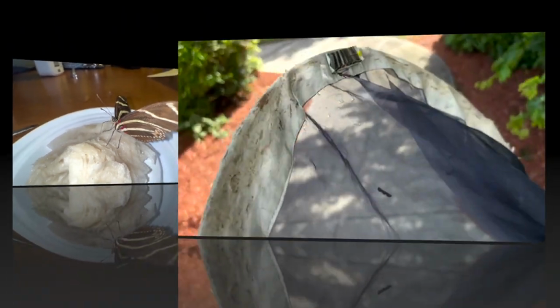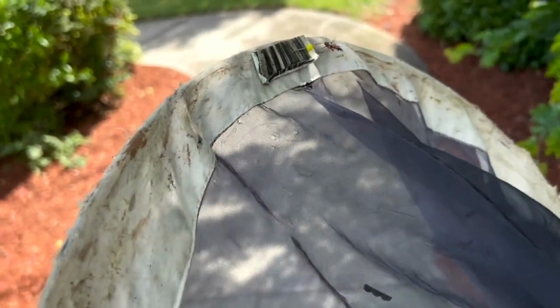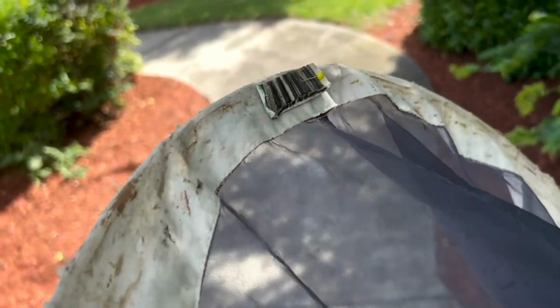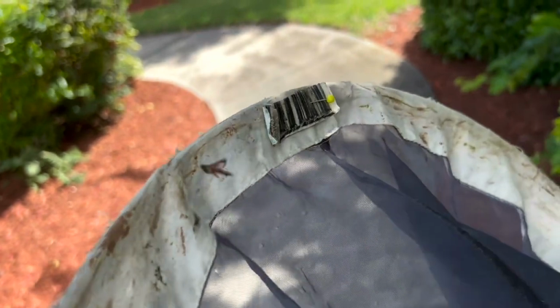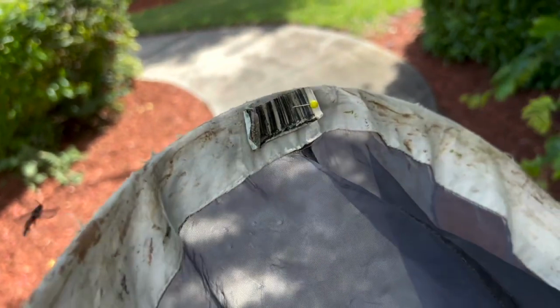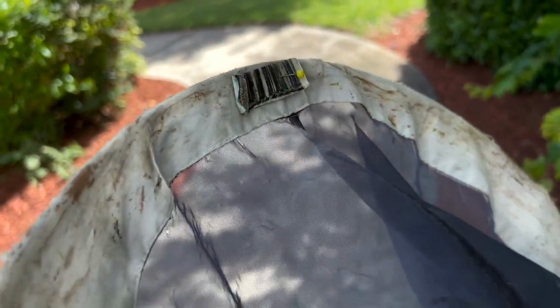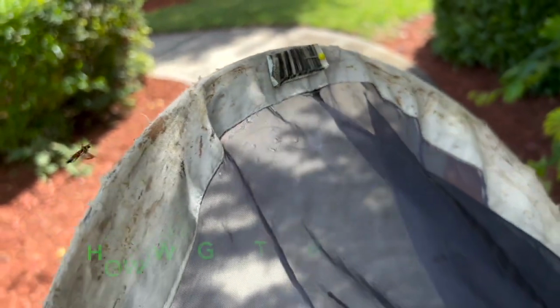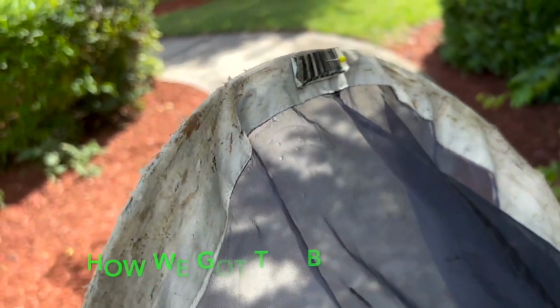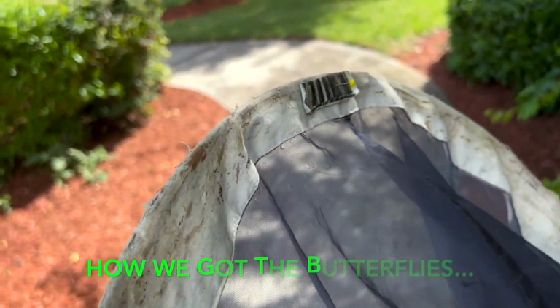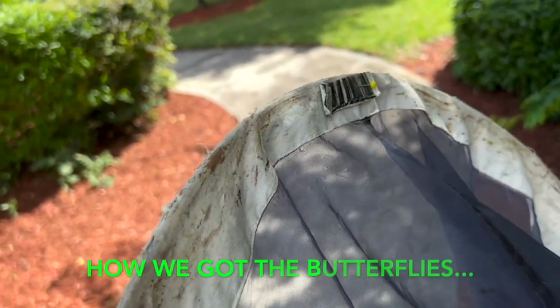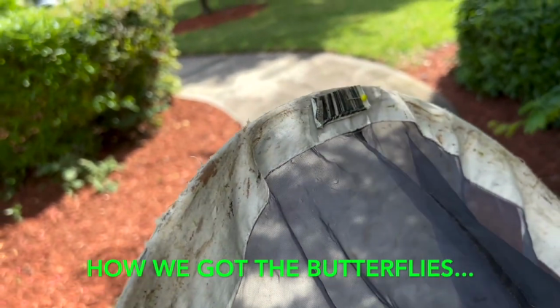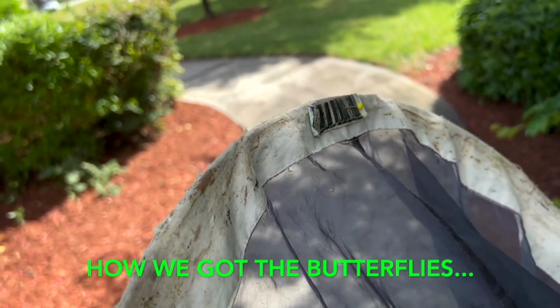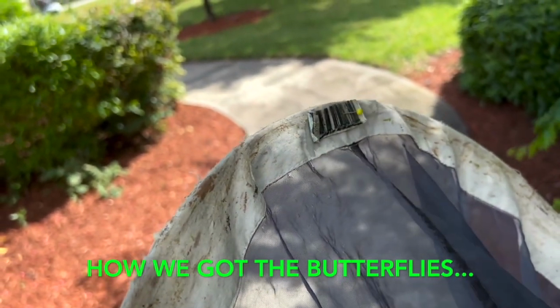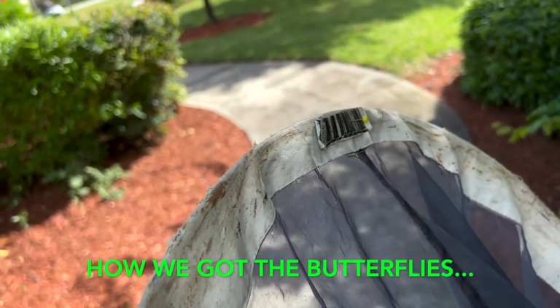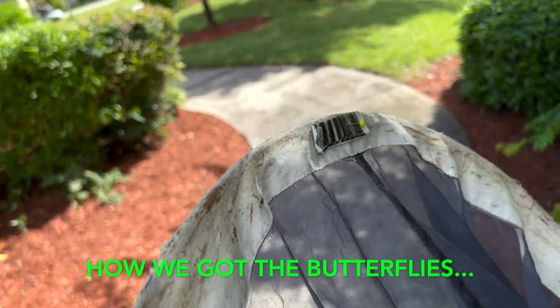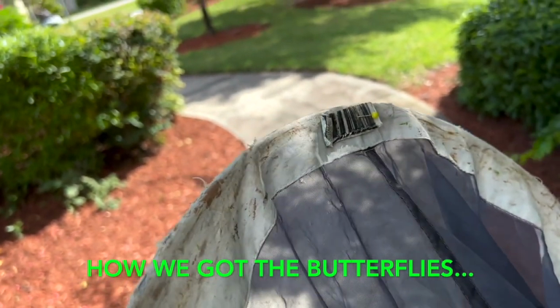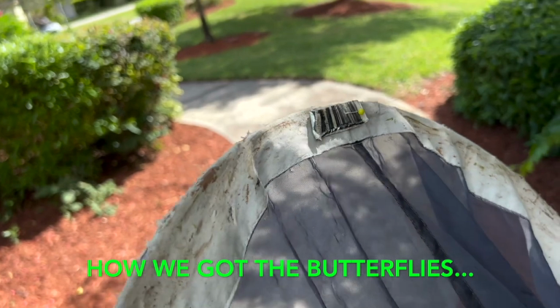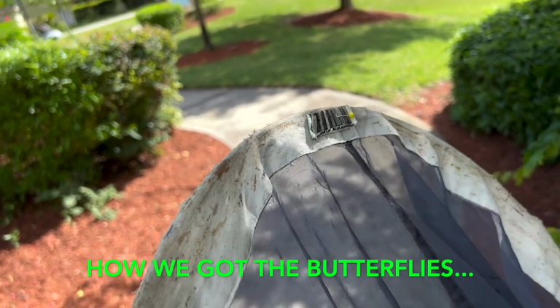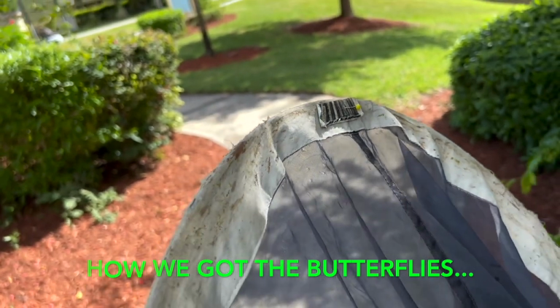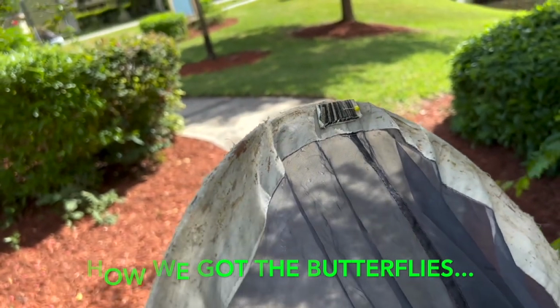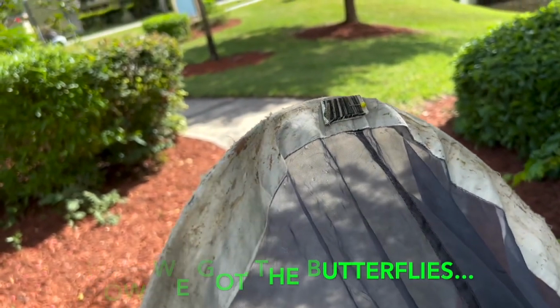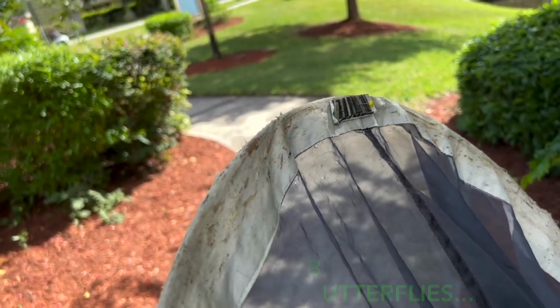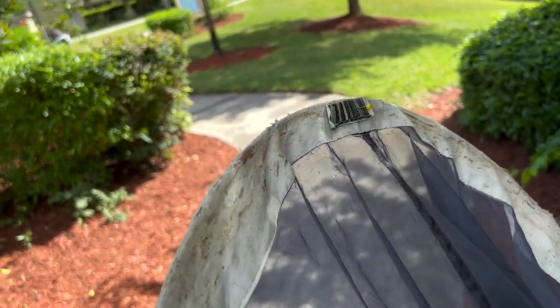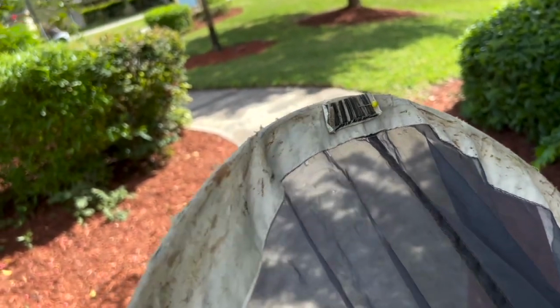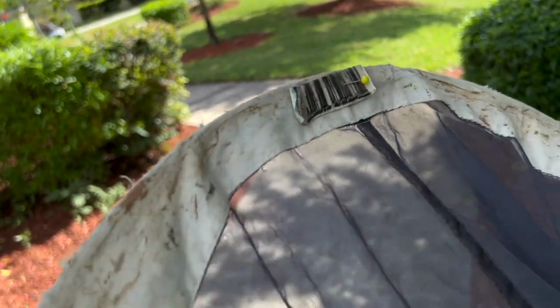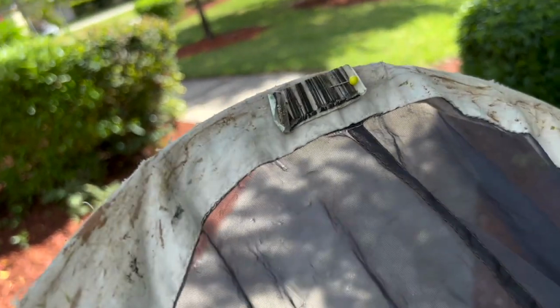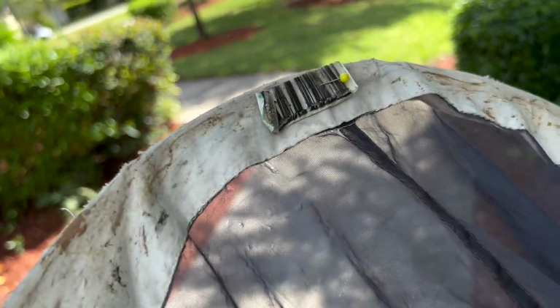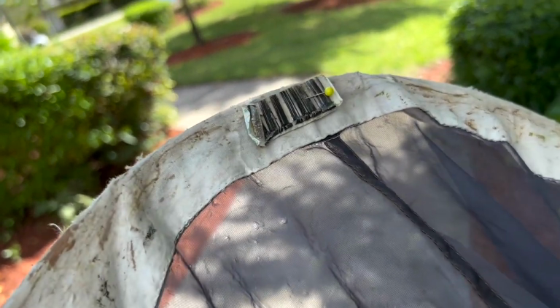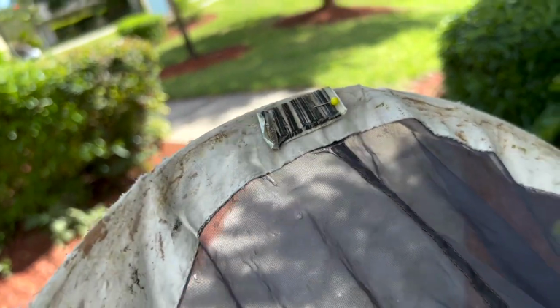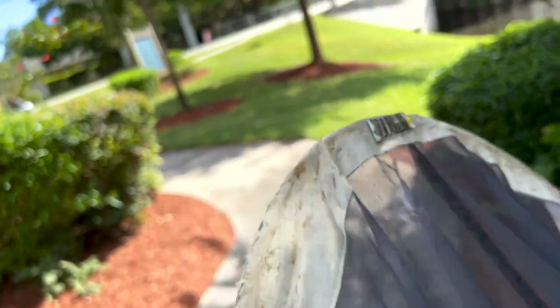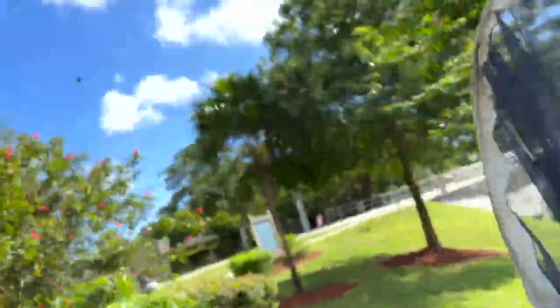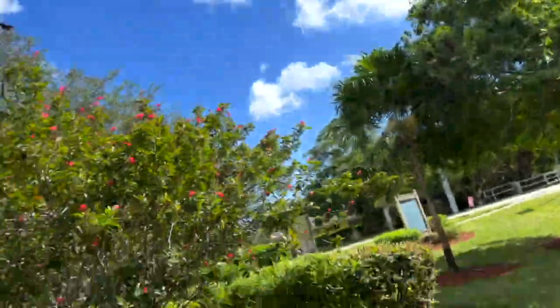Check this out — as I'm collecting, trying to catch some butterflies for my butterfly release, I've got a pheromone lure — a ceceid pheromone lure — taped on. This one is polygamous.